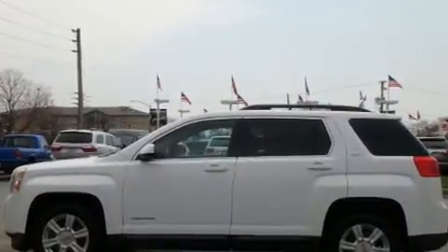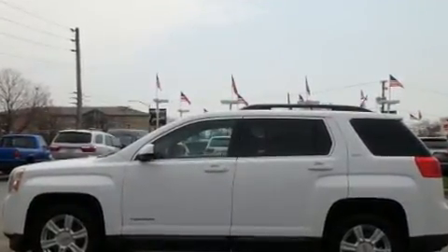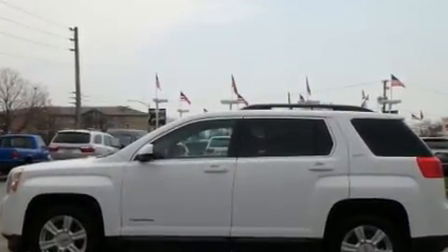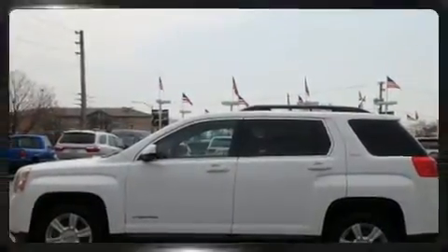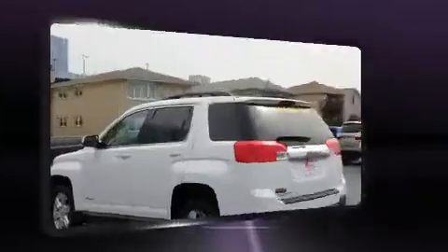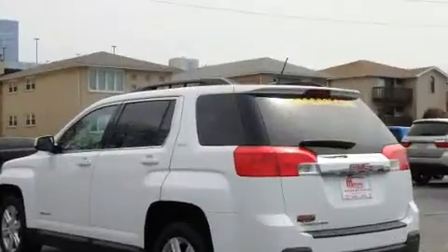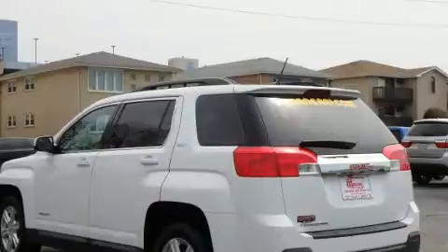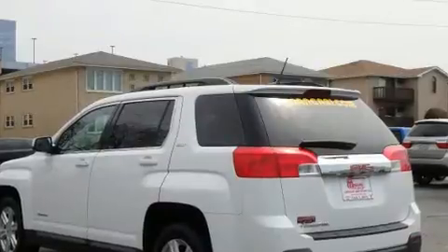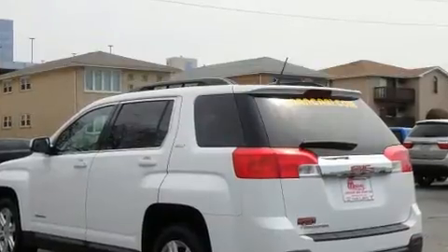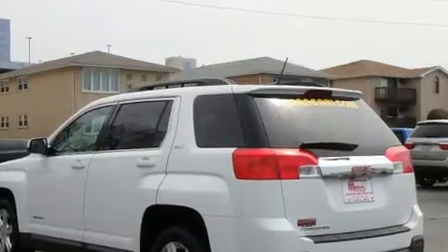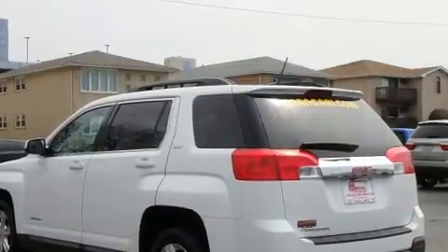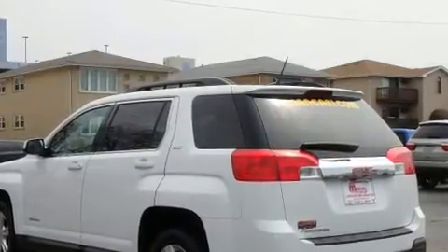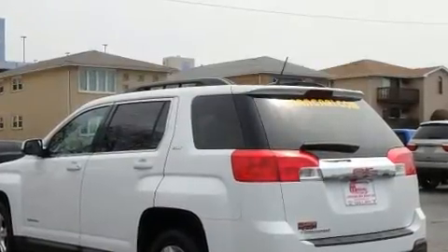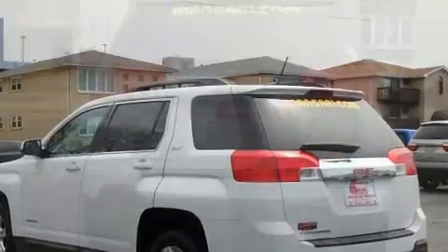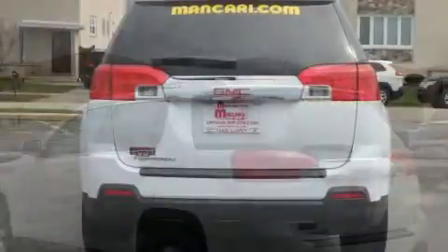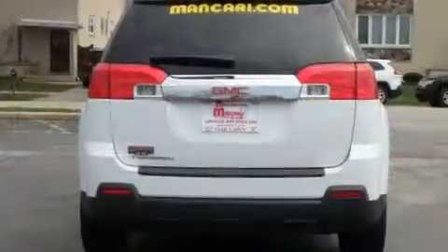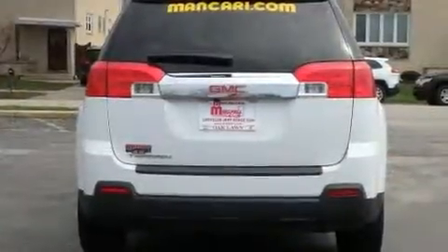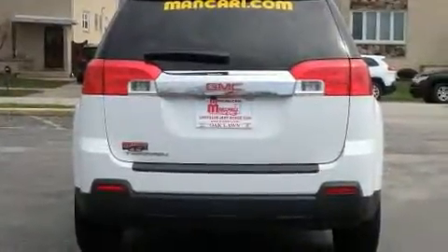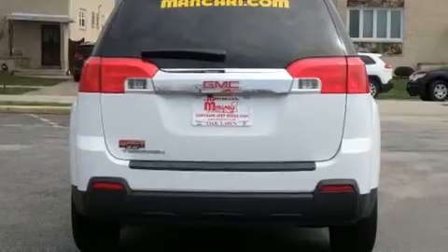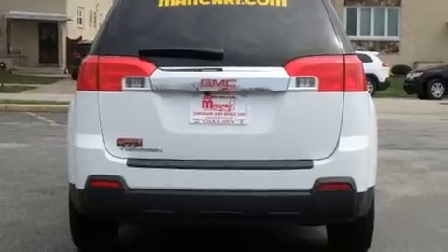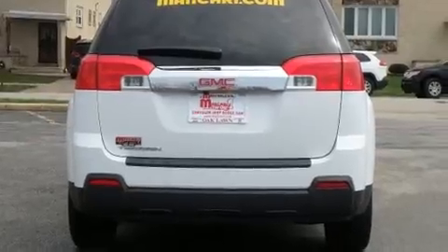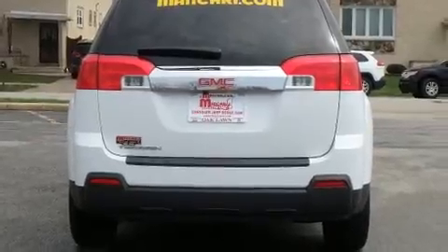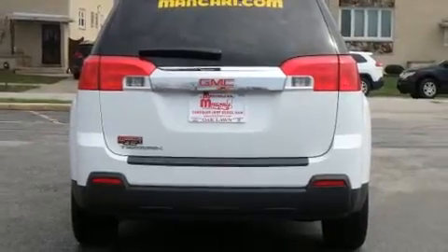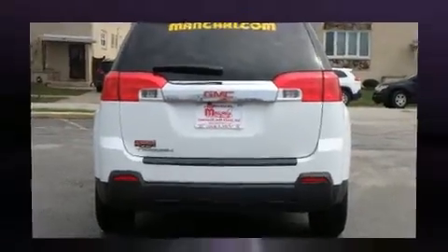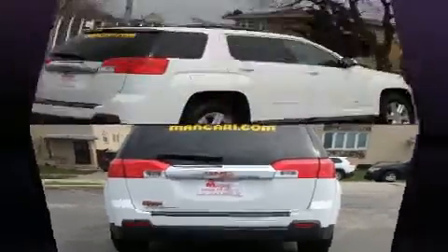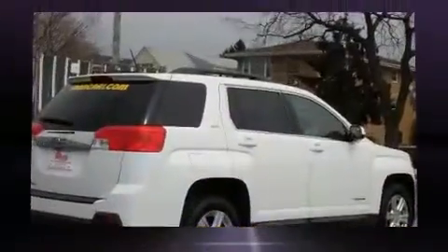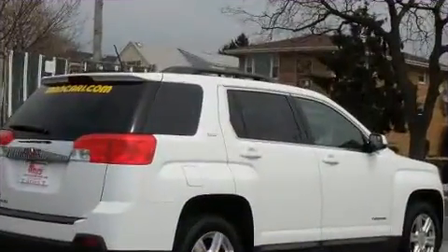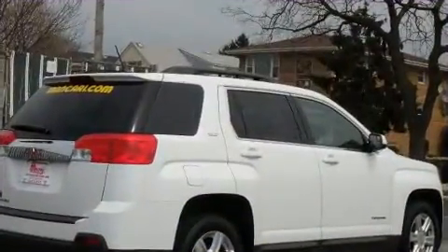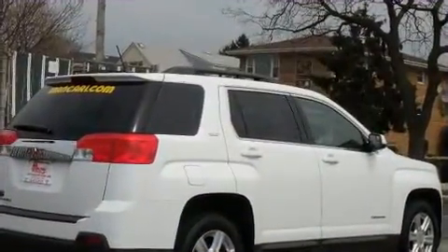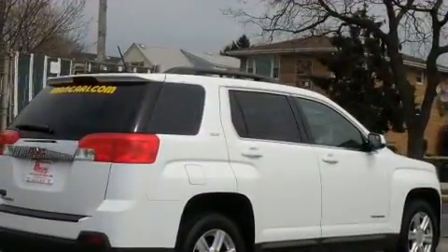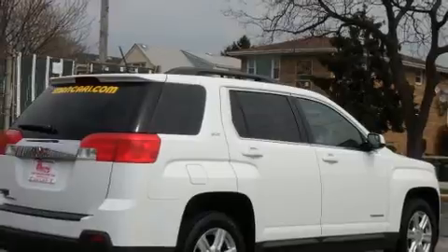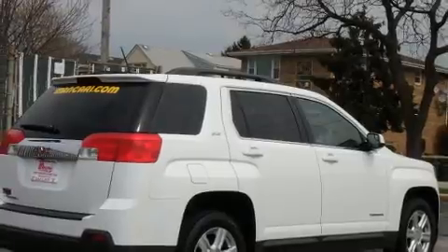It's equipped with tons of terrific amenities, but it won't break your budget. Like leather upholstery, one-touch window functionality, an automatic dimming rear-view mirror, heated seats, rear wipers, and power windows.